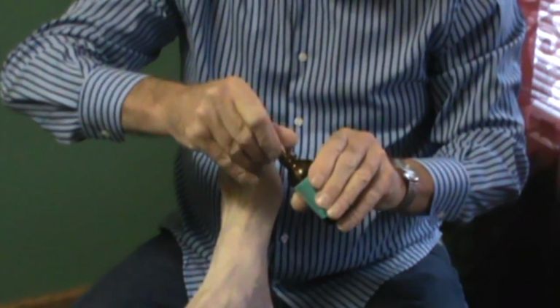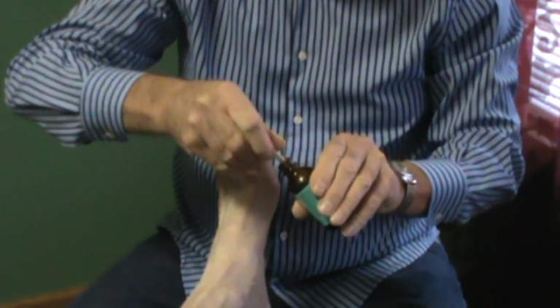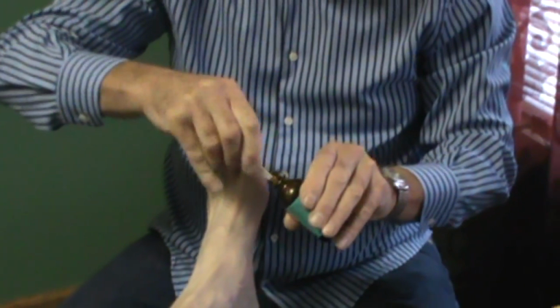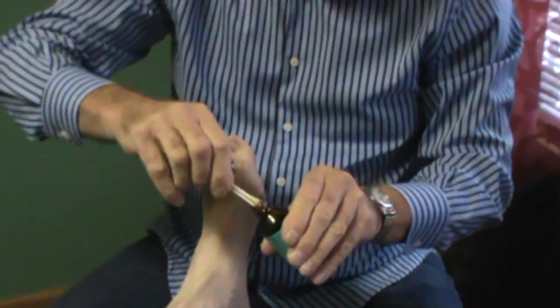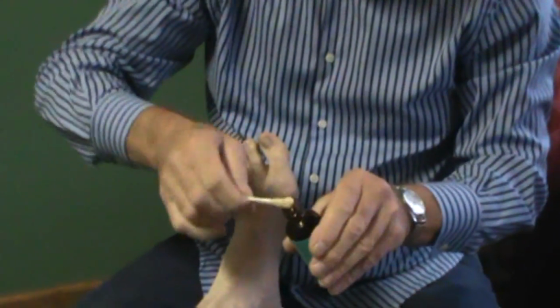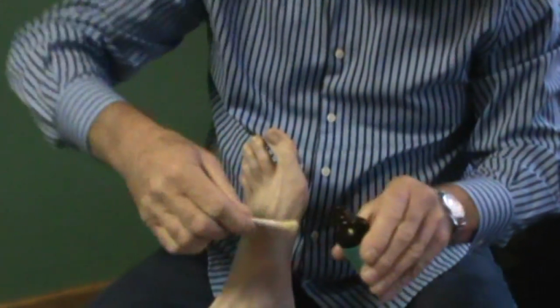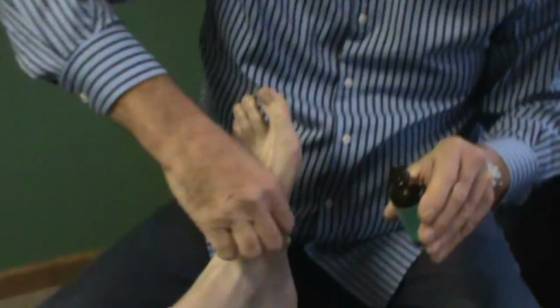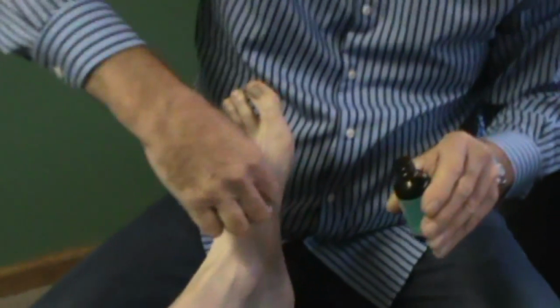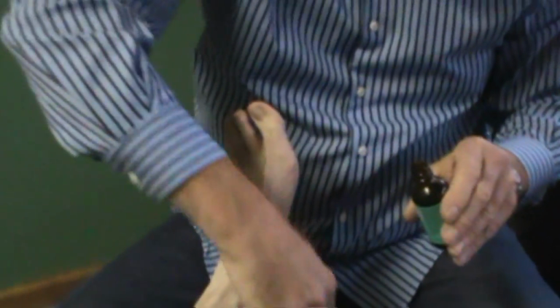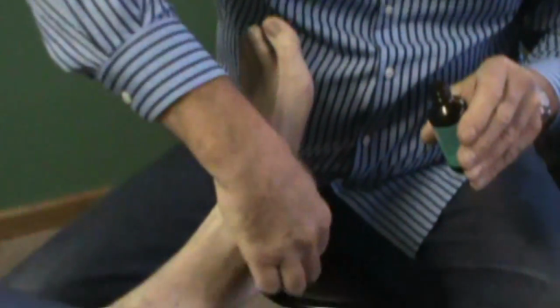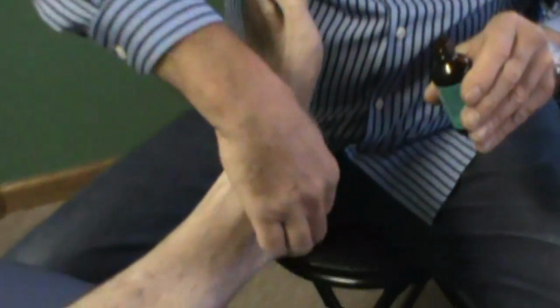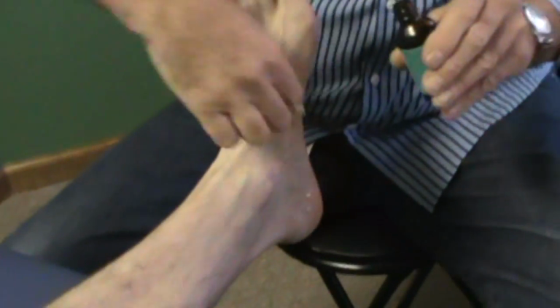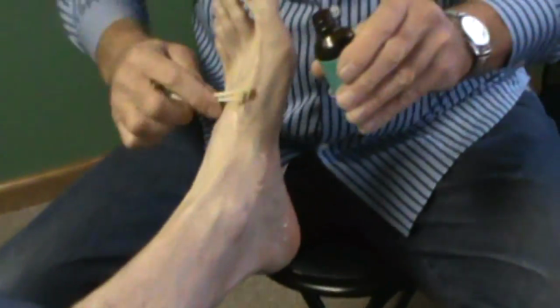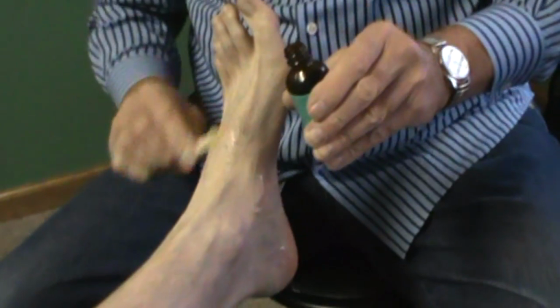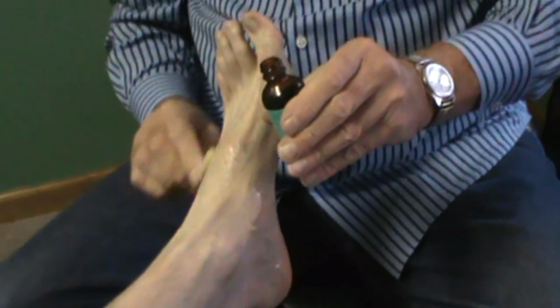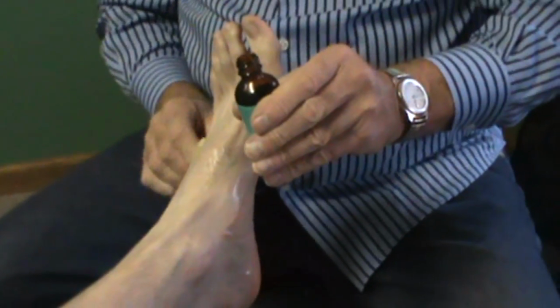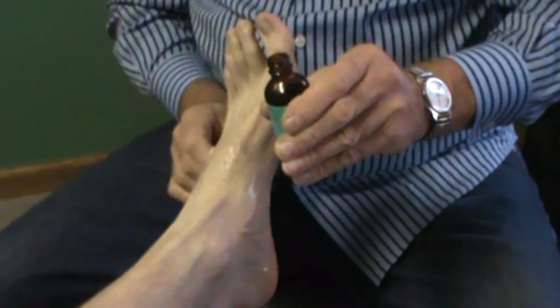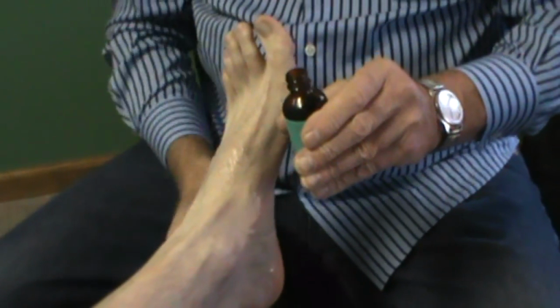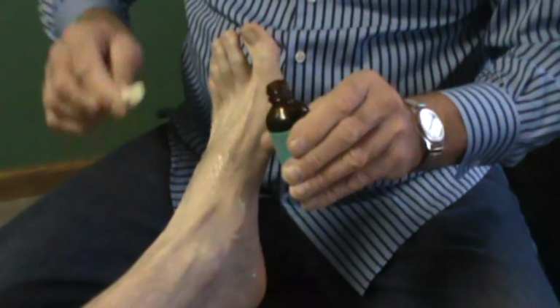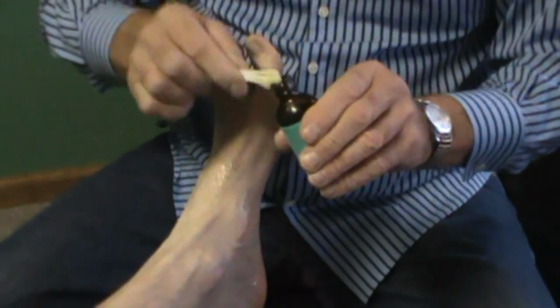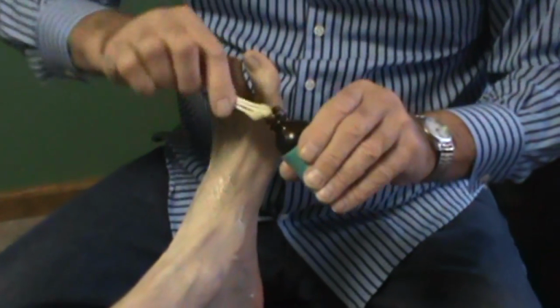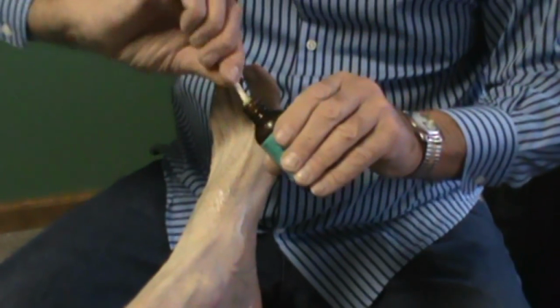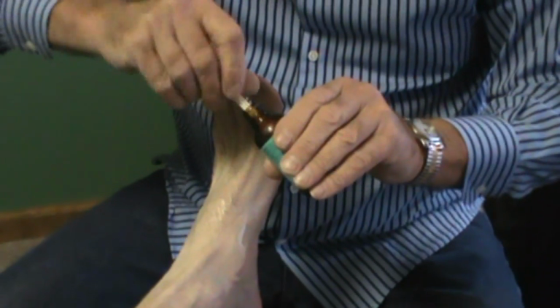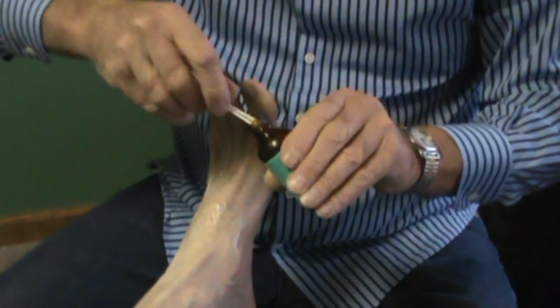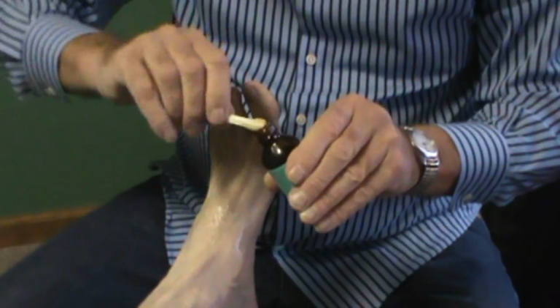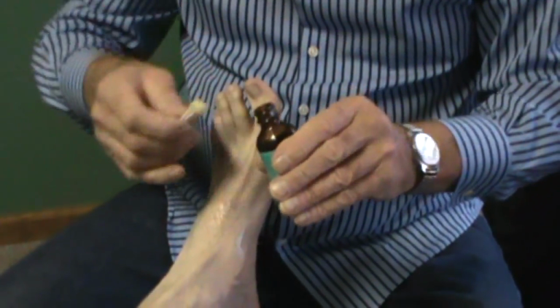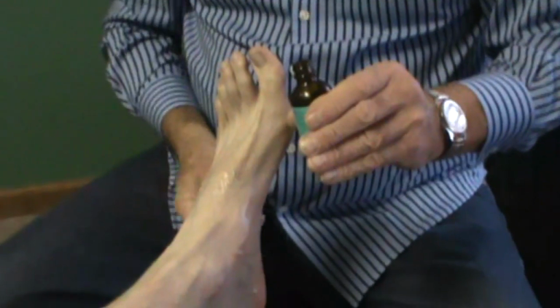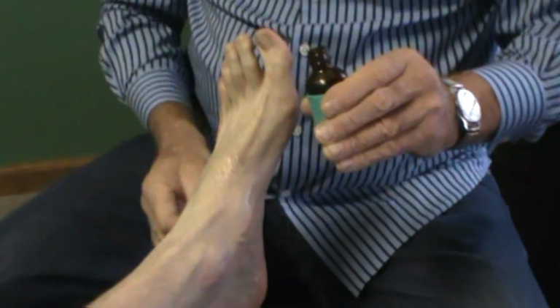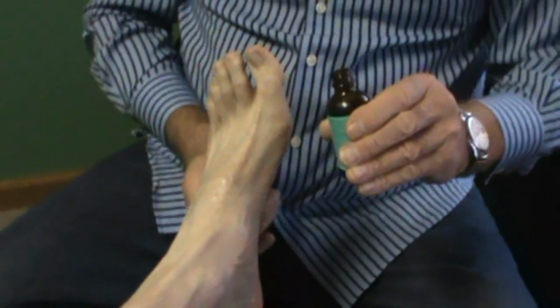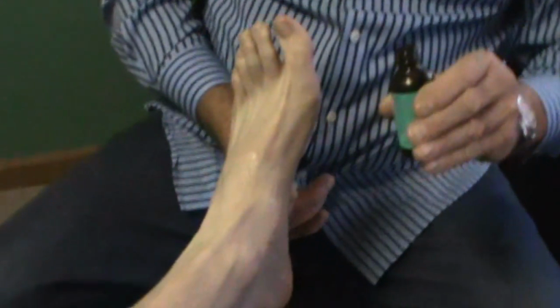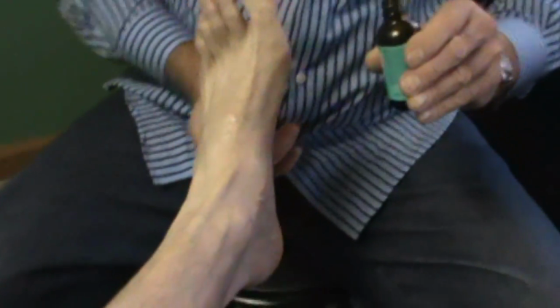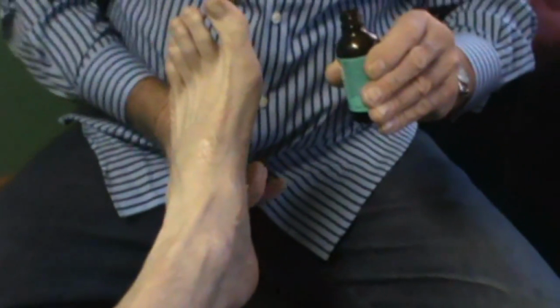I'm going to use Q-tips because home users will probably not have access to the tape spray. We take the tincture of benzoin on the Q-tips and put it around the foot — it might be a little cold. This just helps protect the skin and get the tape to stick a little better.